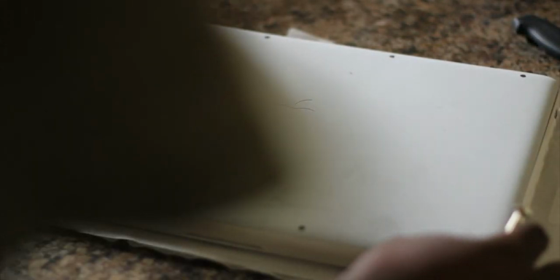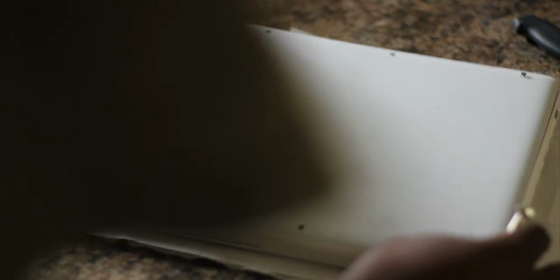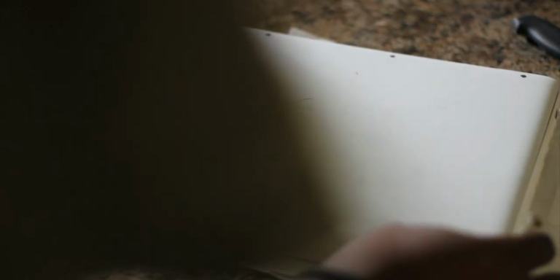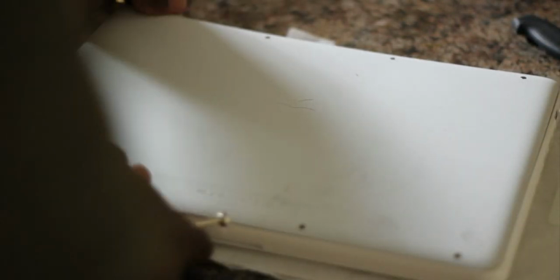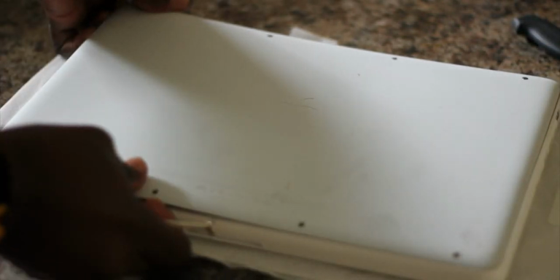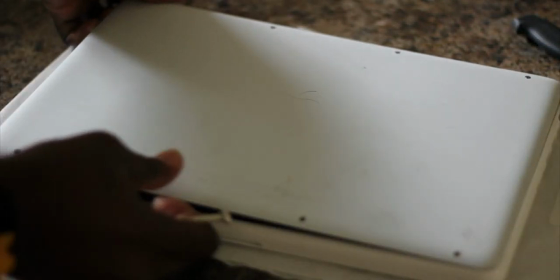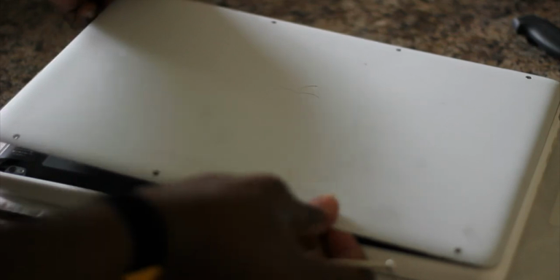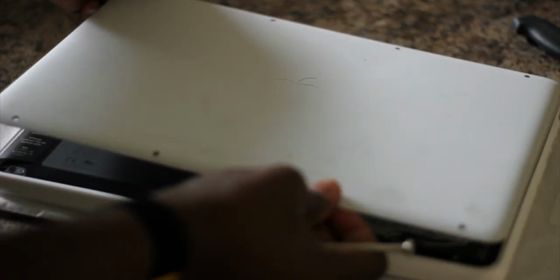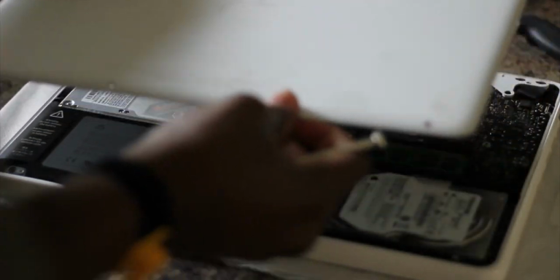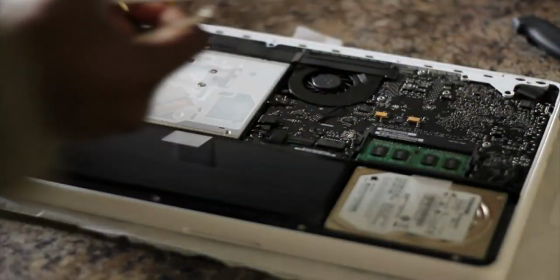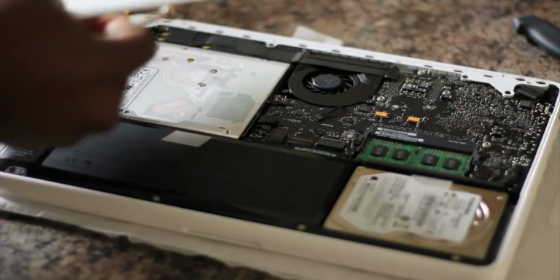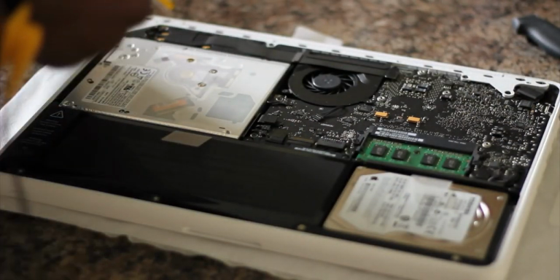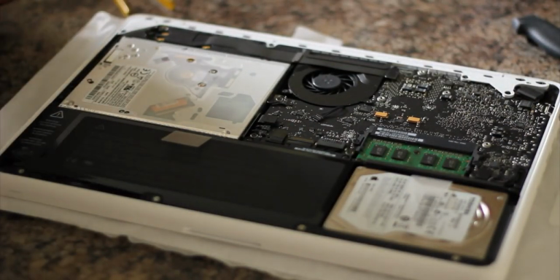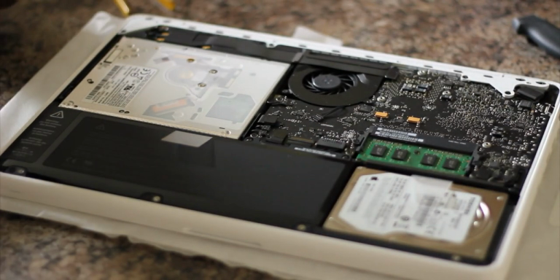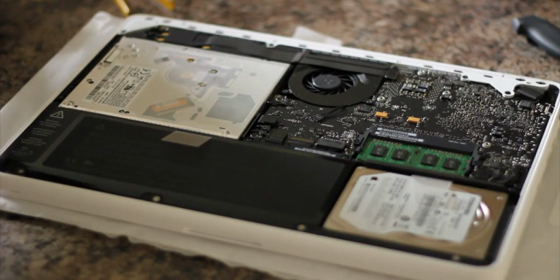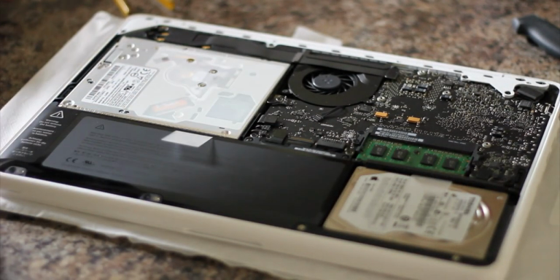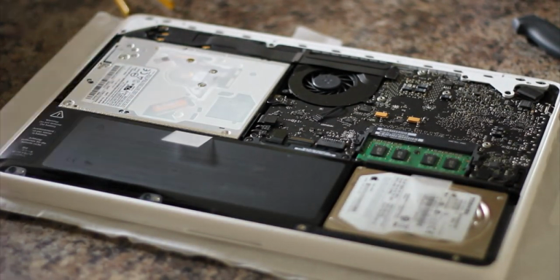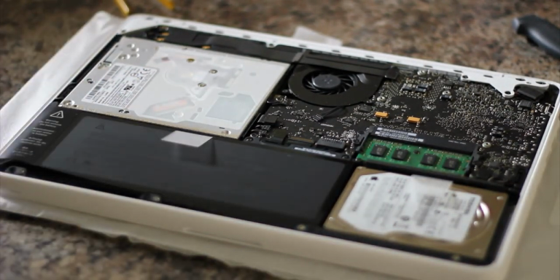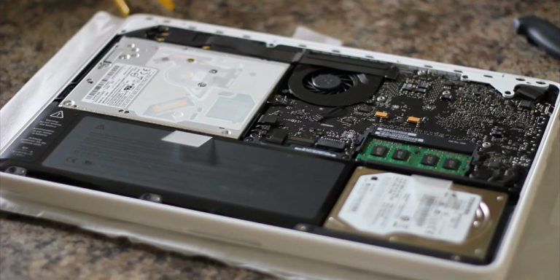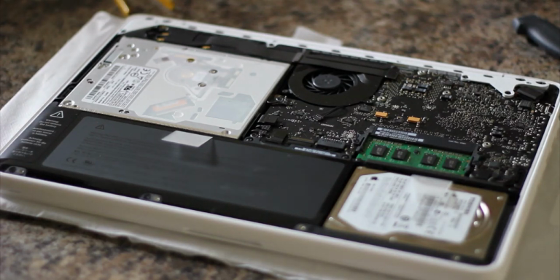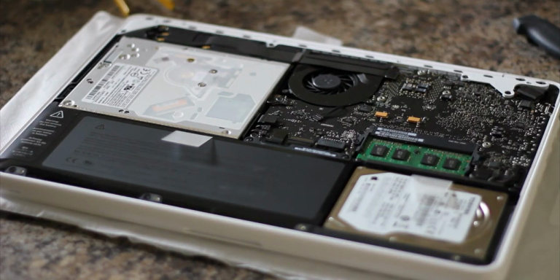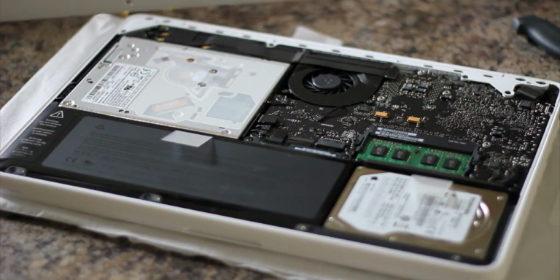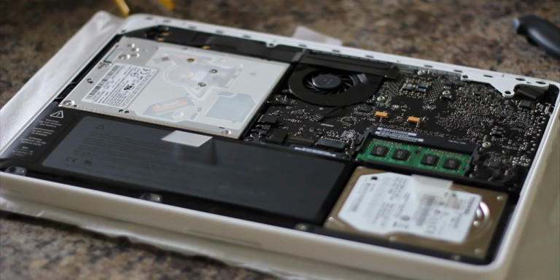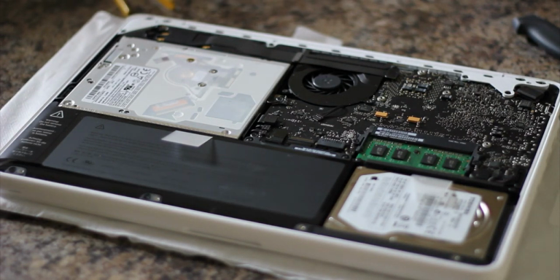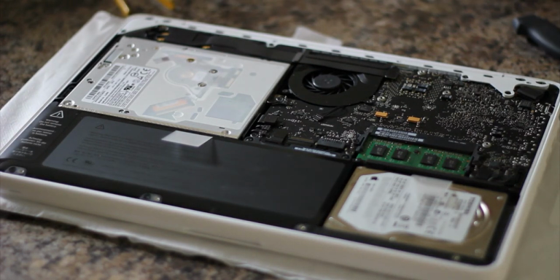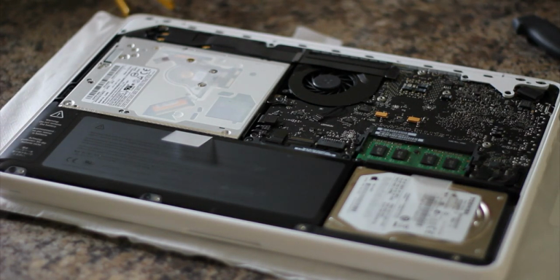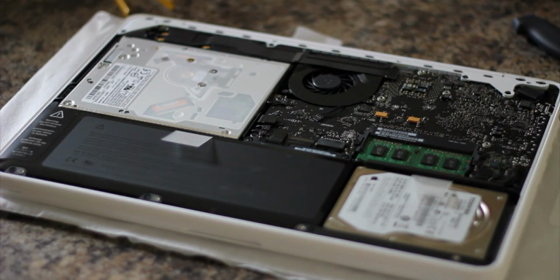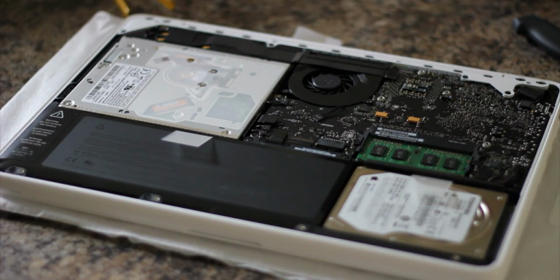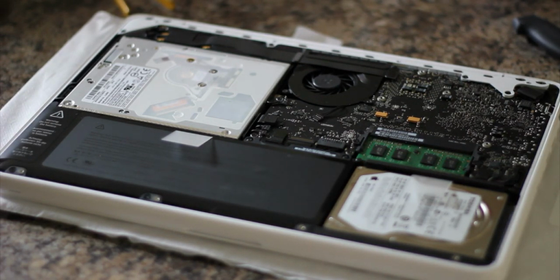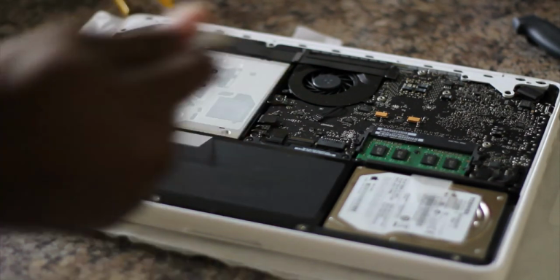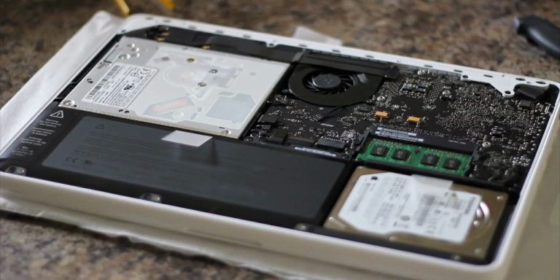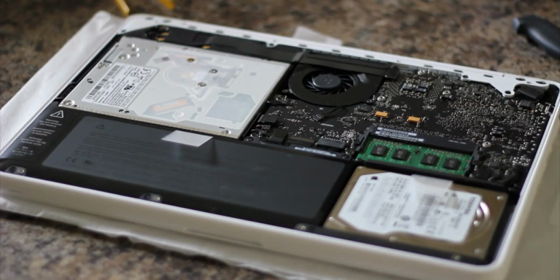Just kind of pop the lid off. I have to wipe this down because it's a little bit dirty. And that's the inside, guys.